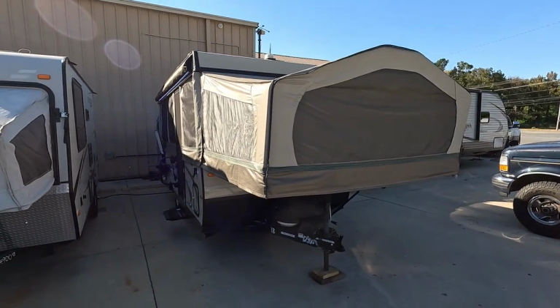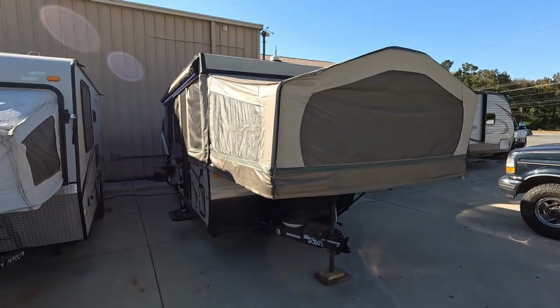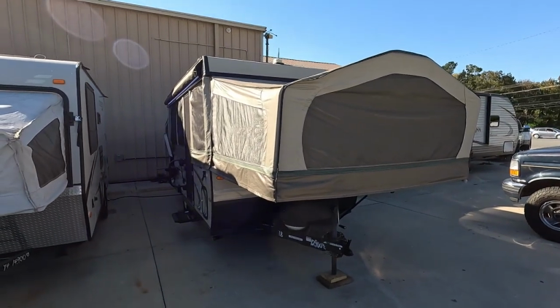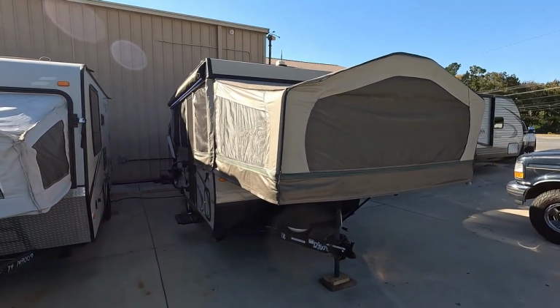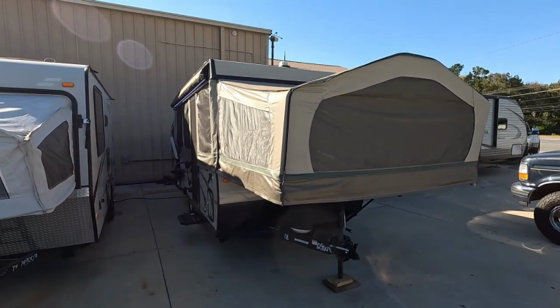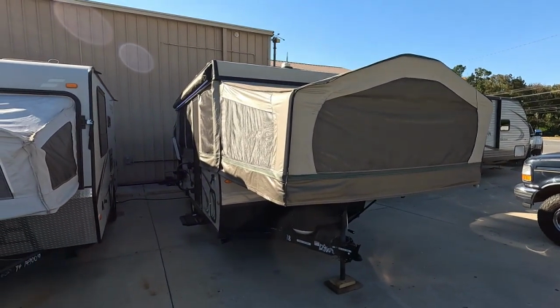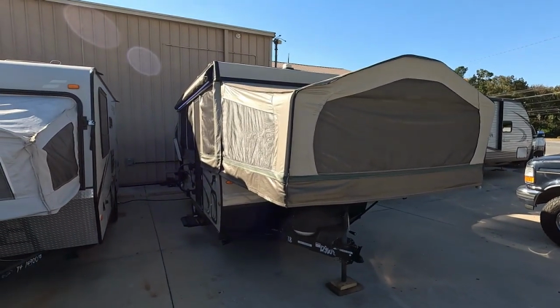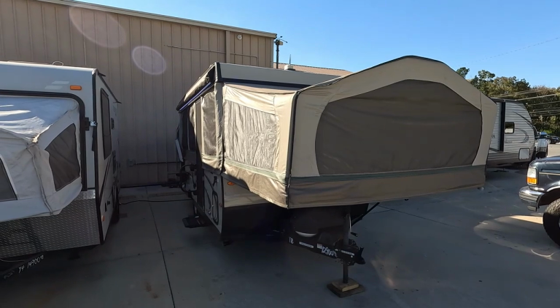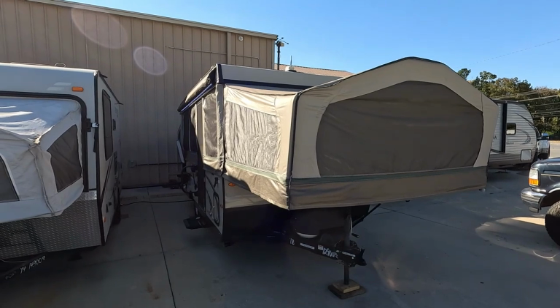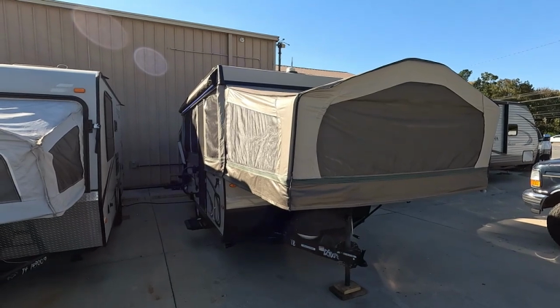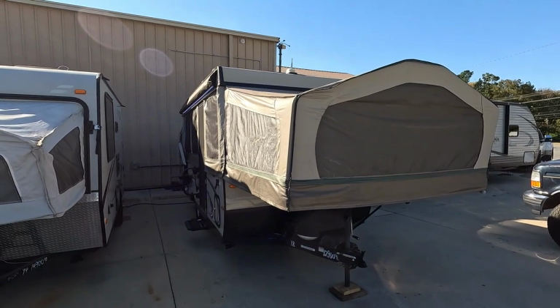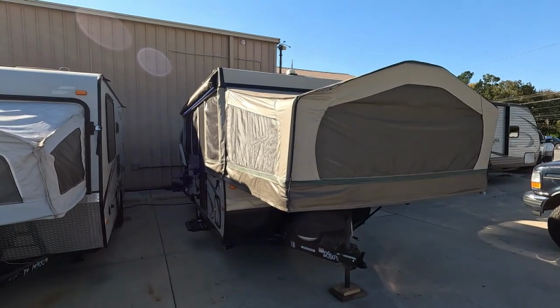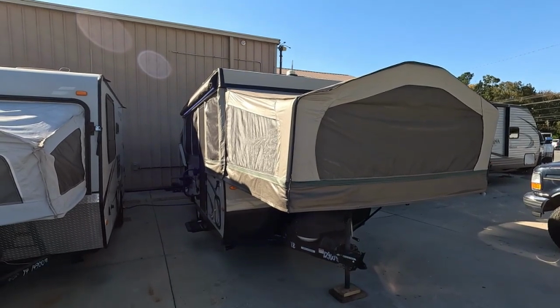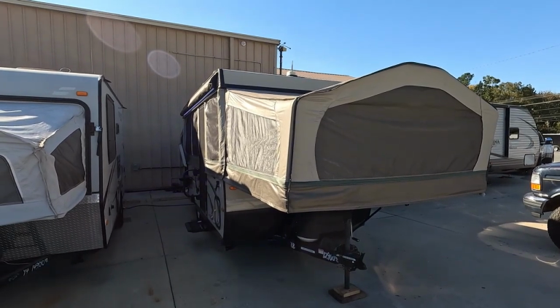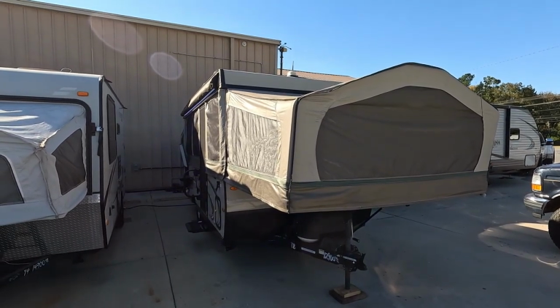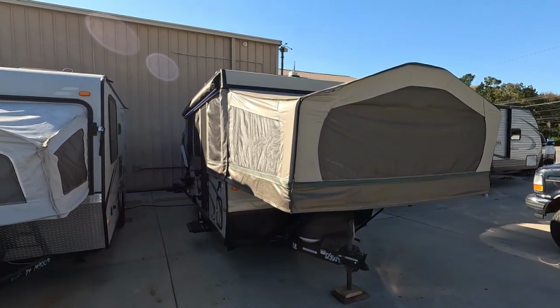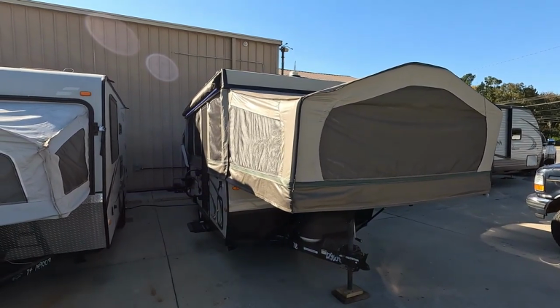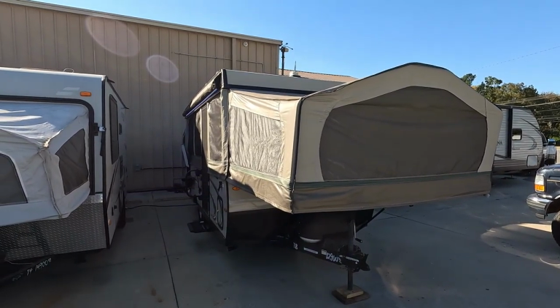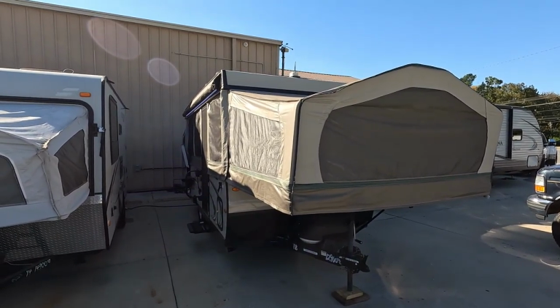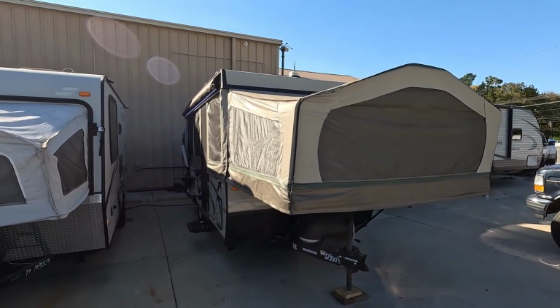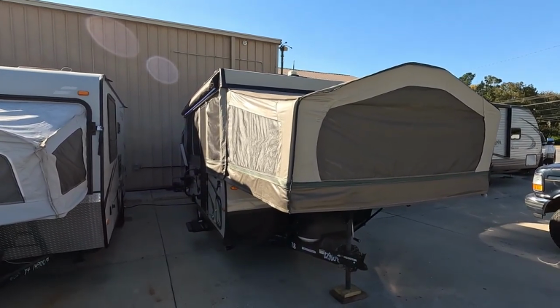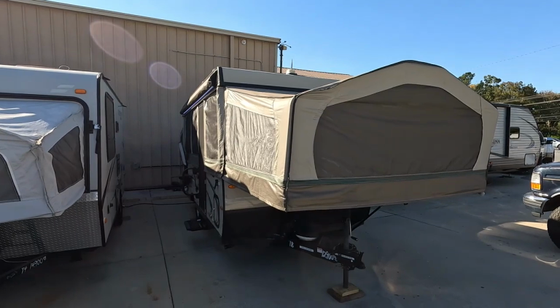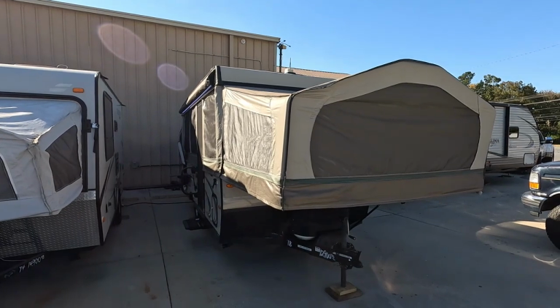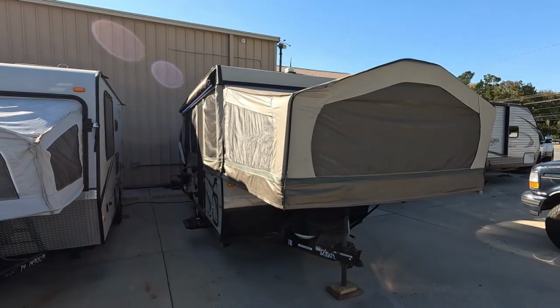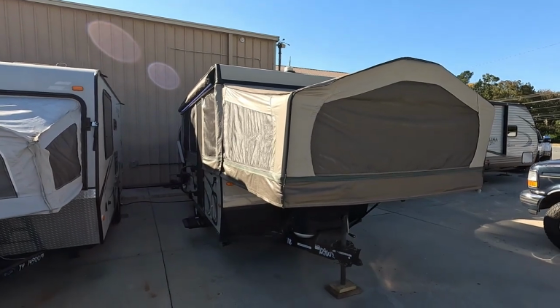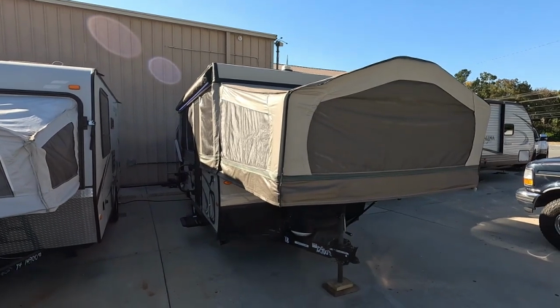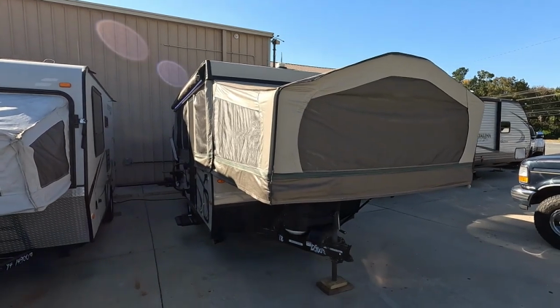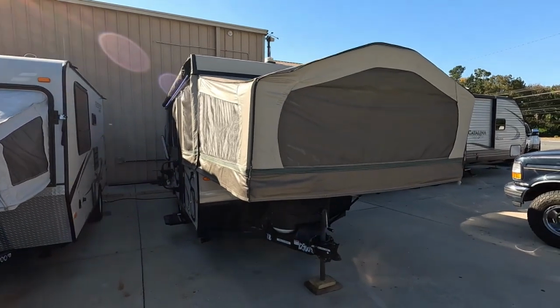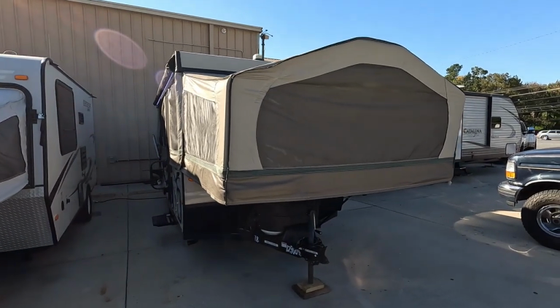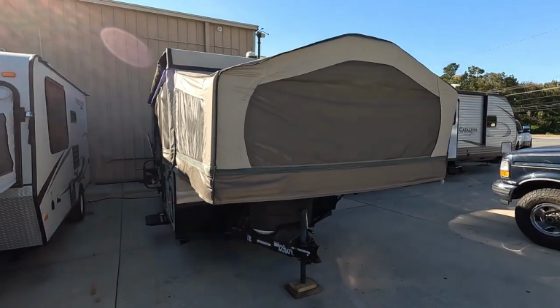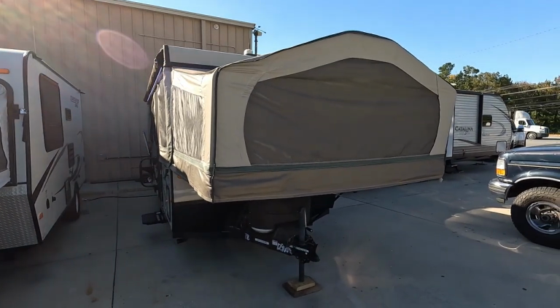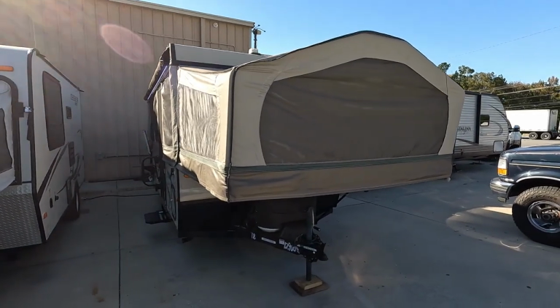These are especially popular for those of you that live in neighborhoods with HOAs where you can't have campers in your yard. These things fold down where you can pop it in your garage. It does have a power lift, so these are a whole lot easier to set up than they used to be.